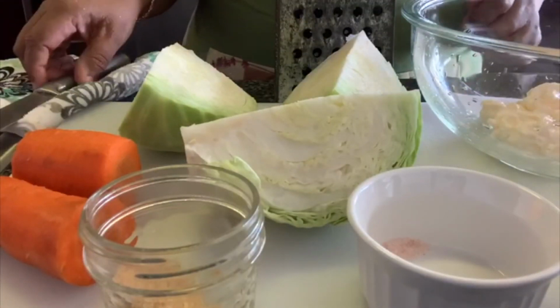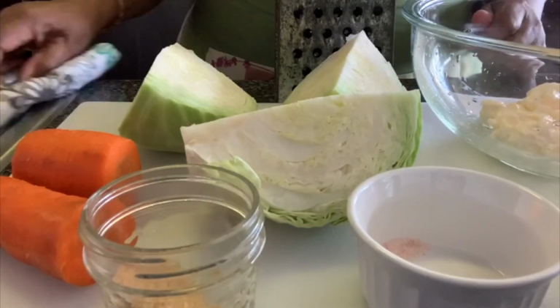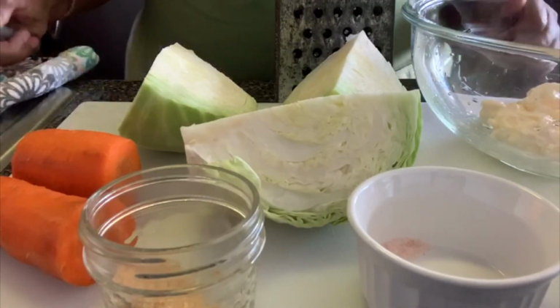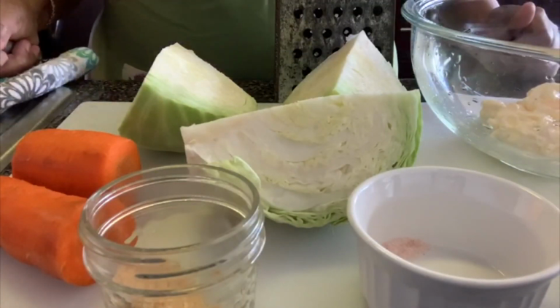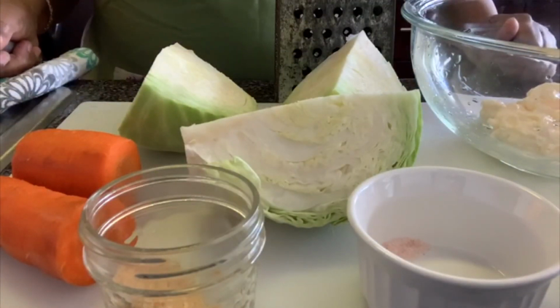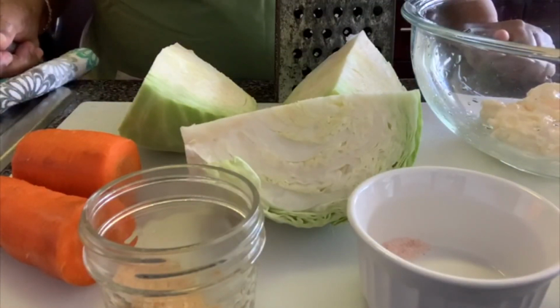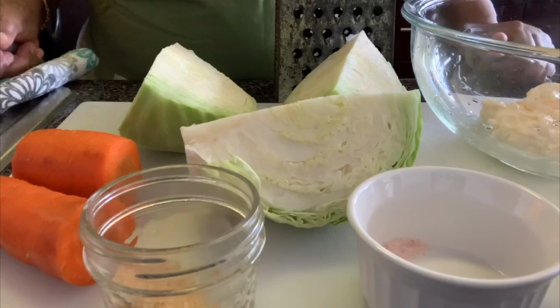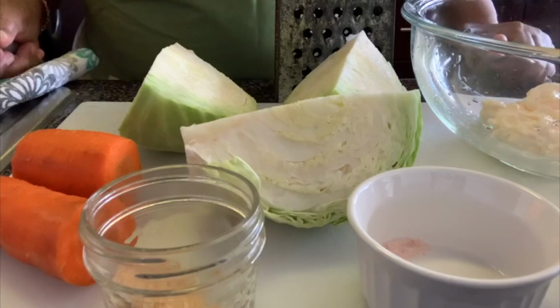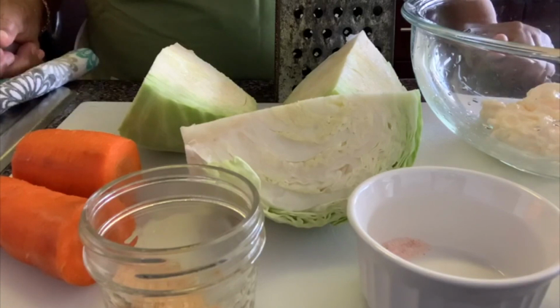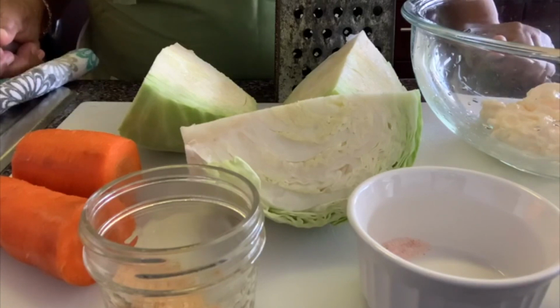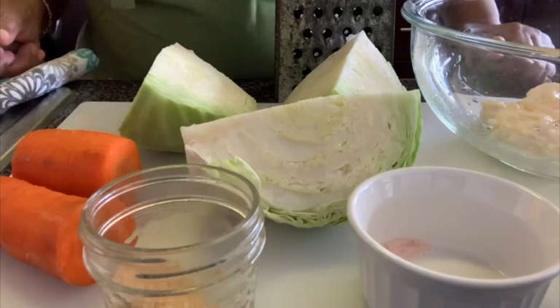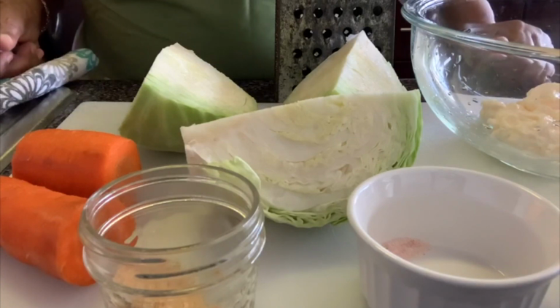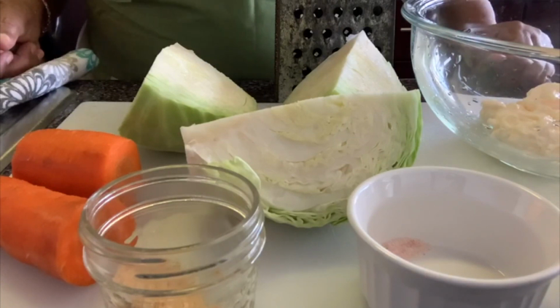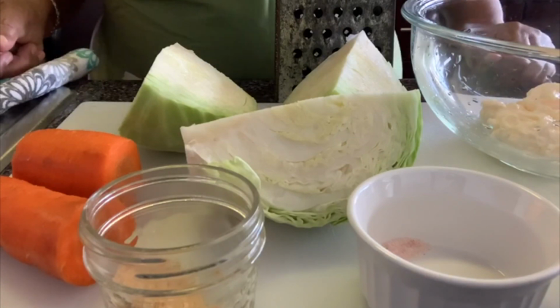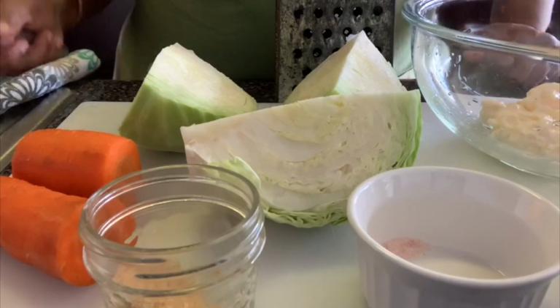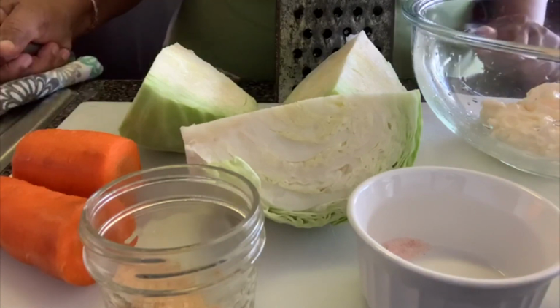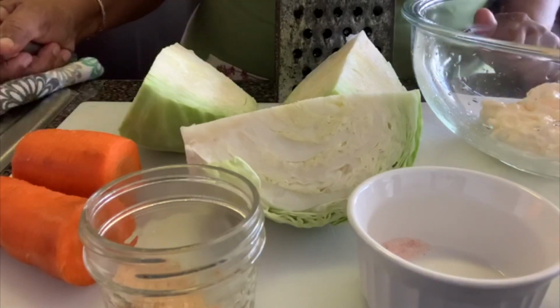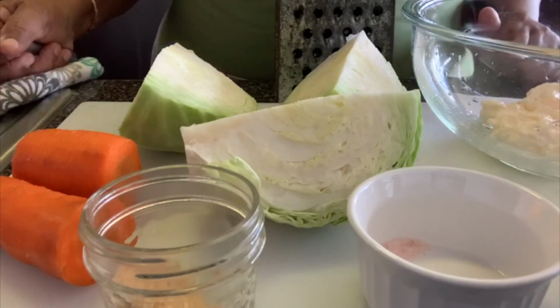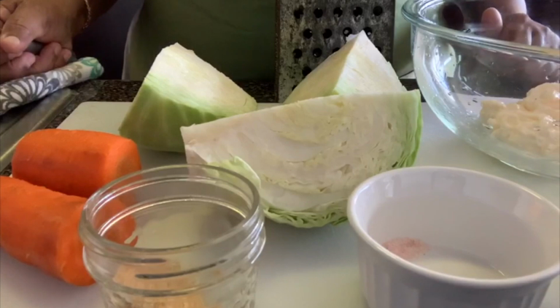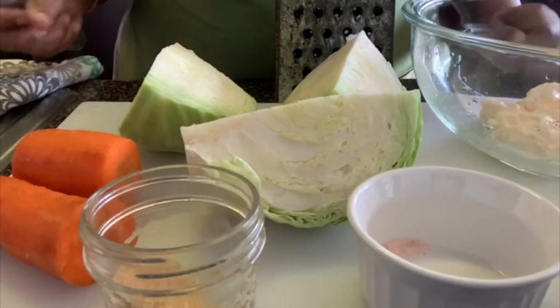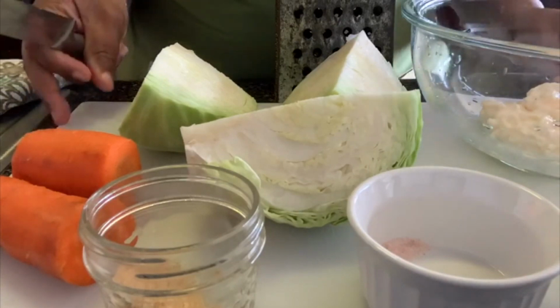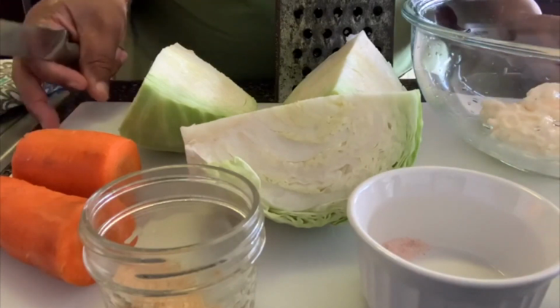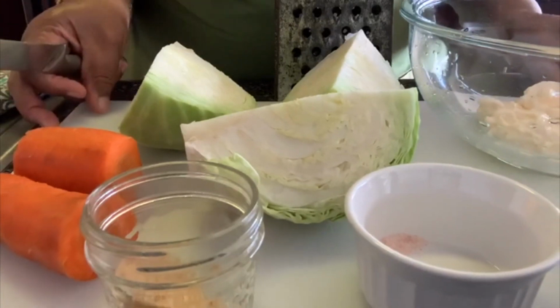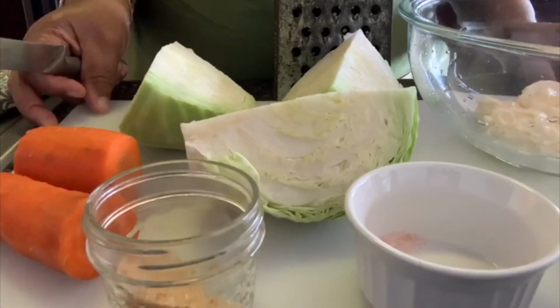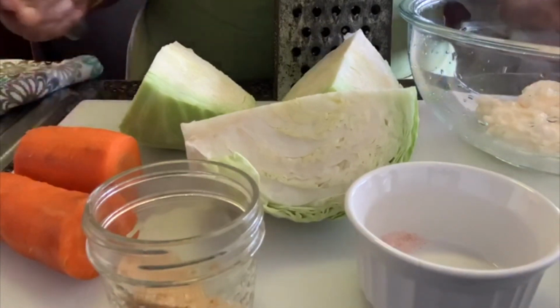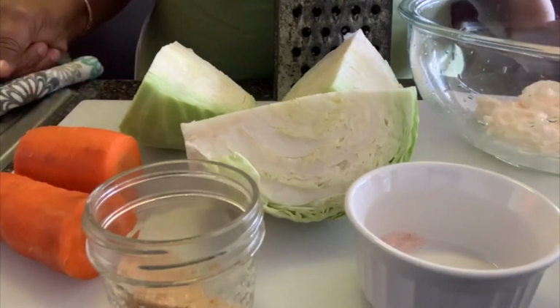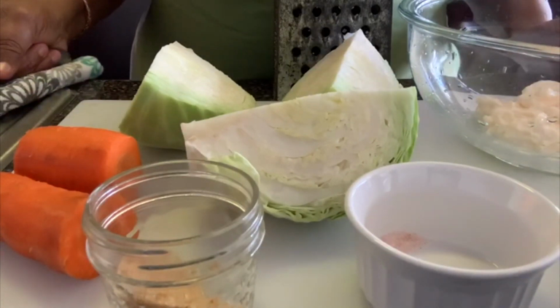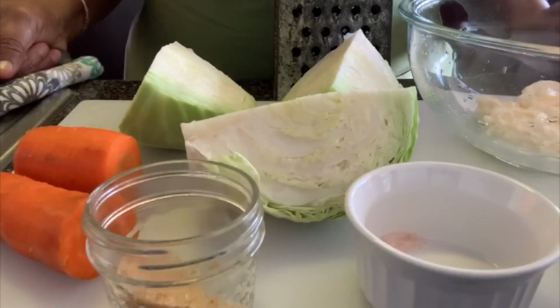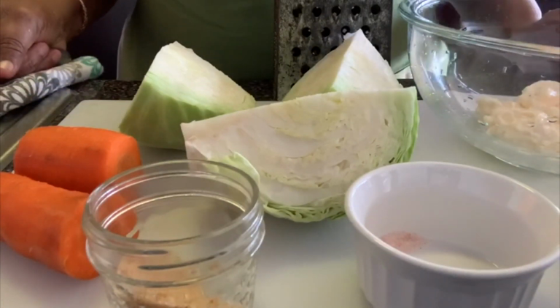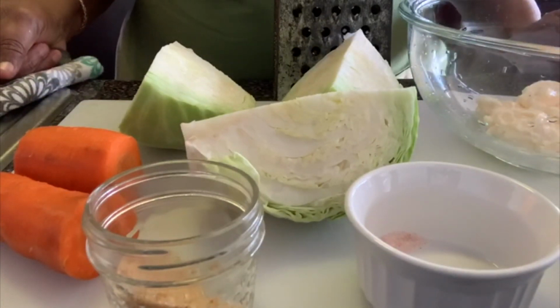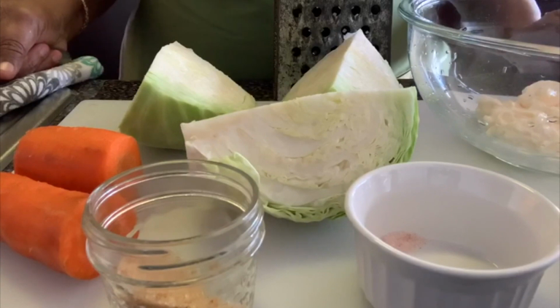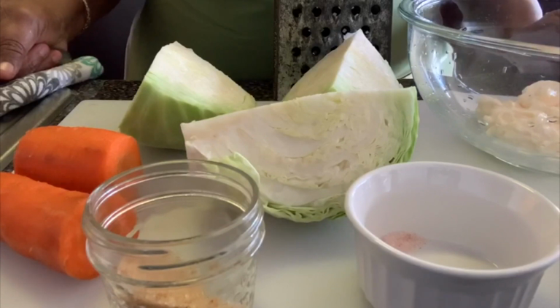Hello everyone, this is Emily from EC Emily, A Feelin' For Some. I hope everybody's doing okay today. I'm going to show you how to do the coleslaw dish — a simple, easy, and delicious coleslaw dish.